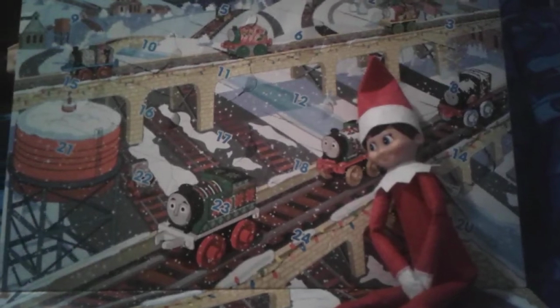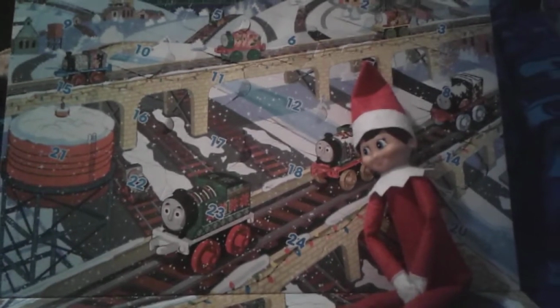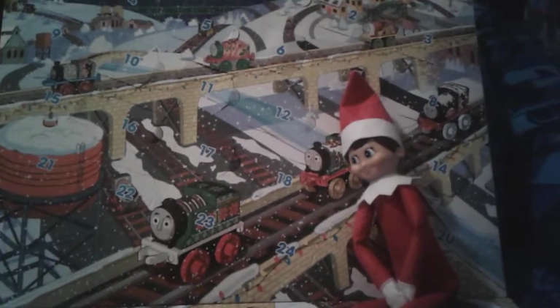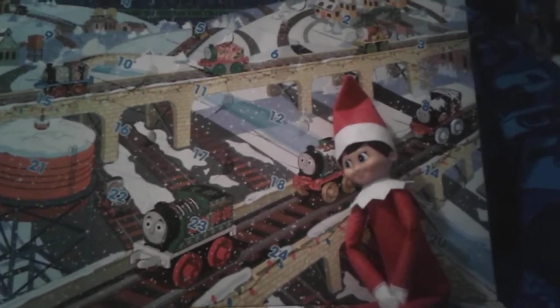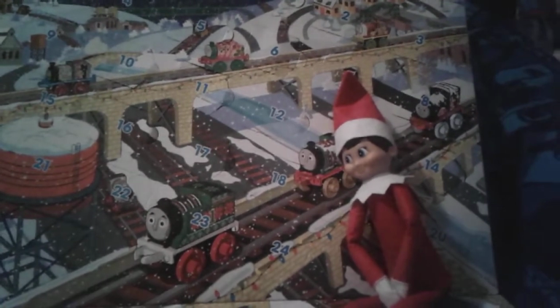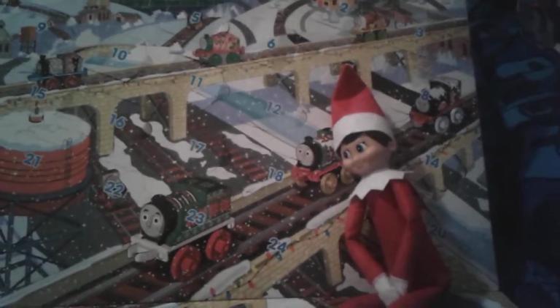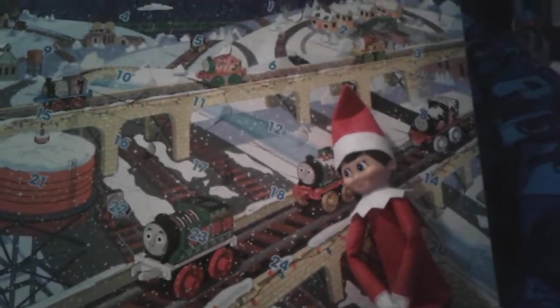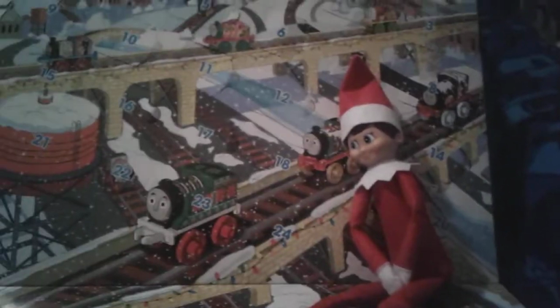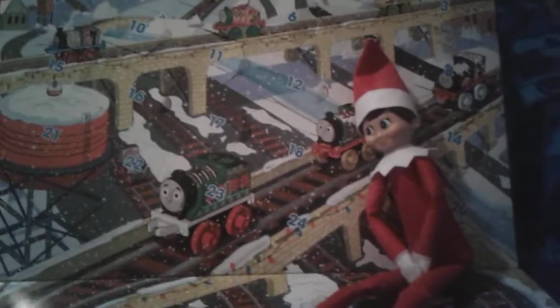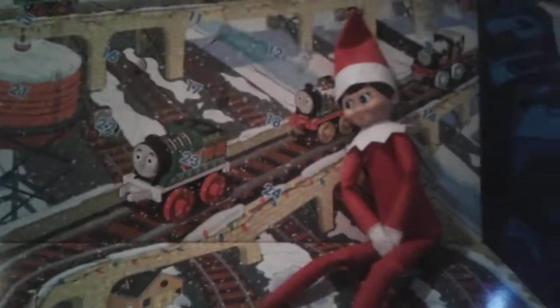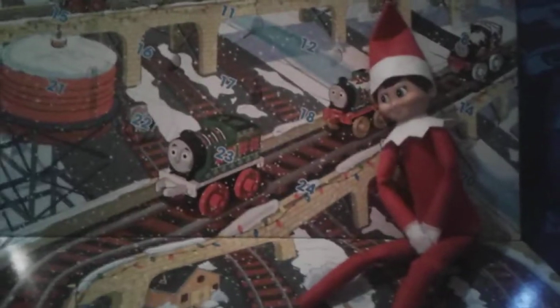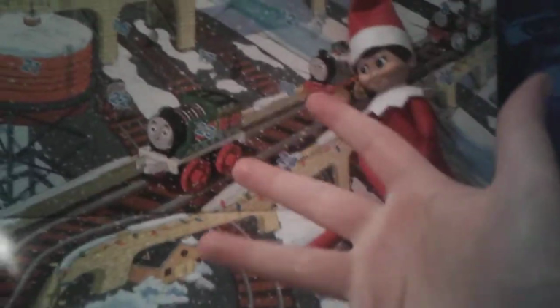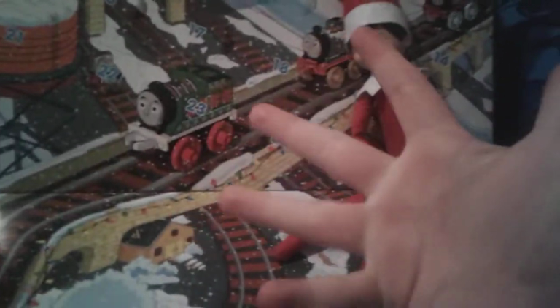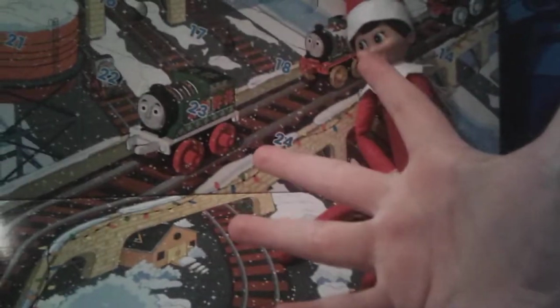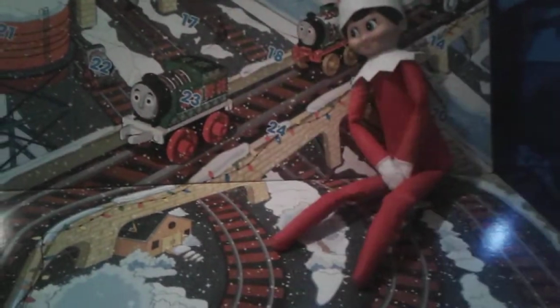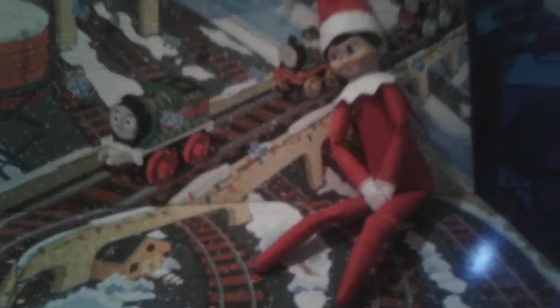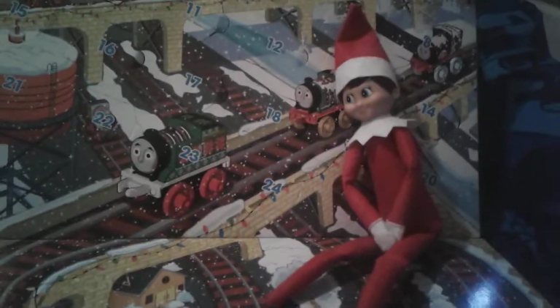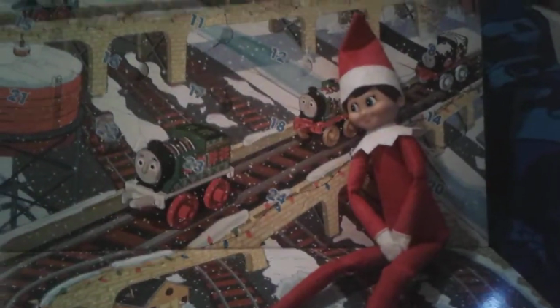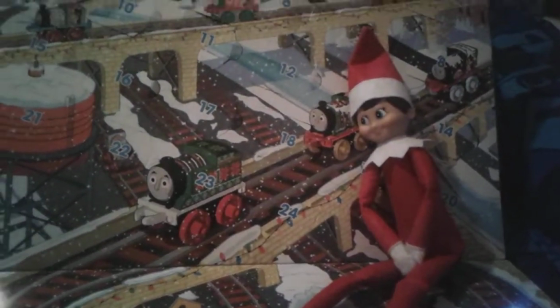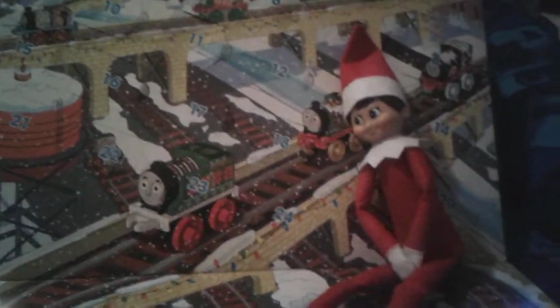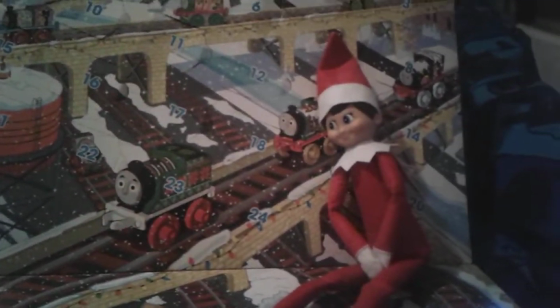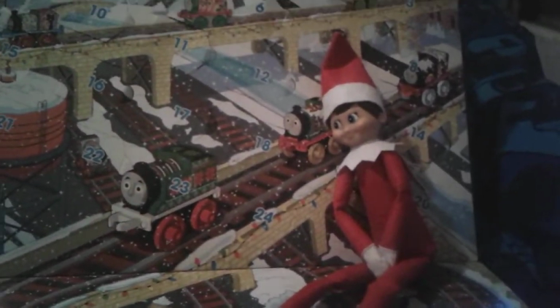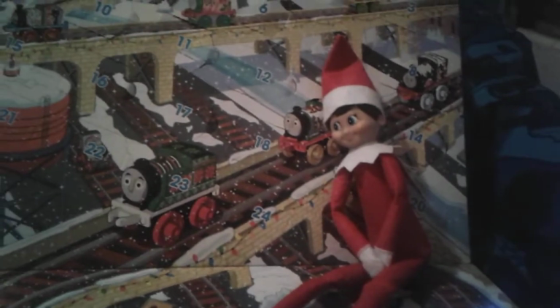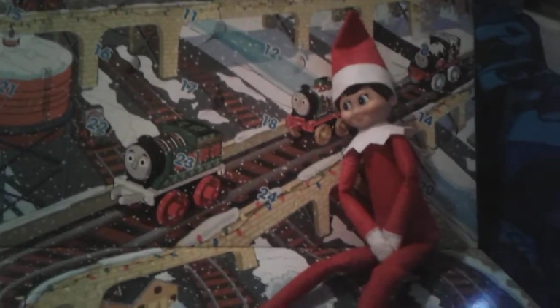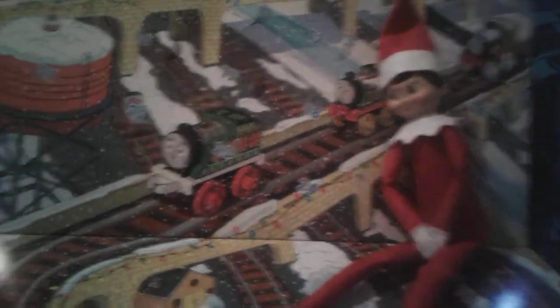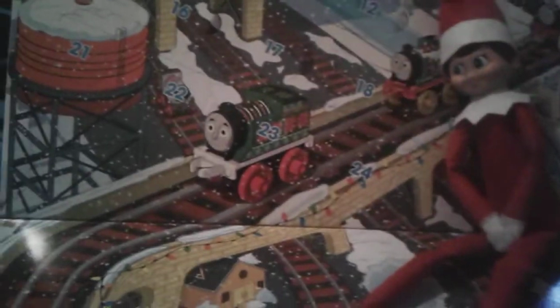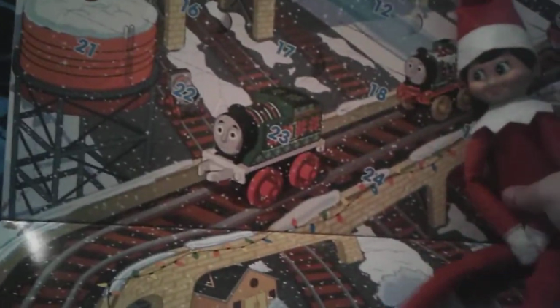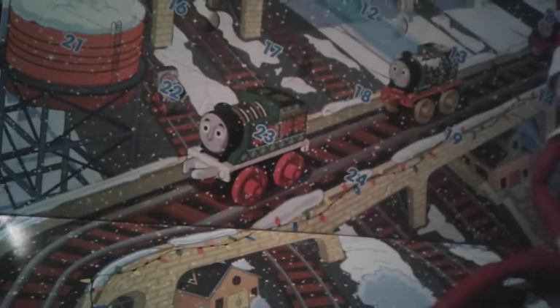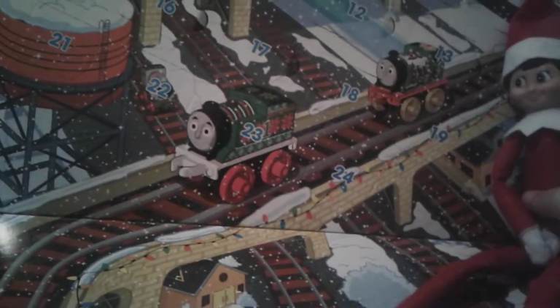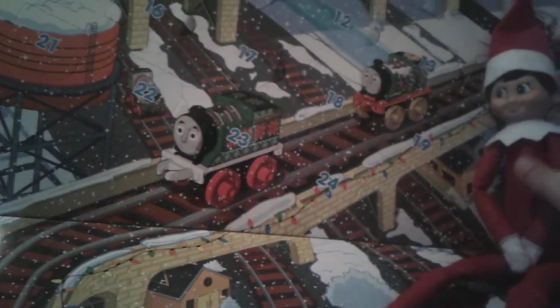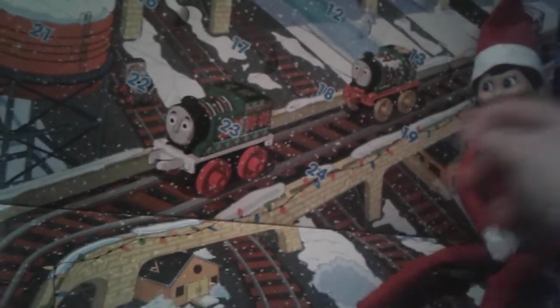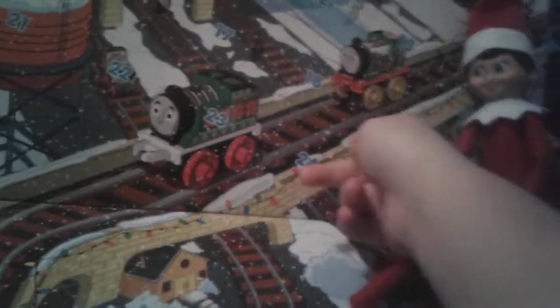Hey guys, it's me Thomas, number one fan 2003 here. You all know that Christmas is in six days already — can you believe it? So today we're going to be opening up Day 19 of my Thomas Minis Advent Calendar.